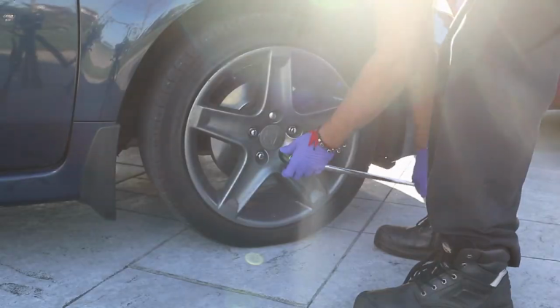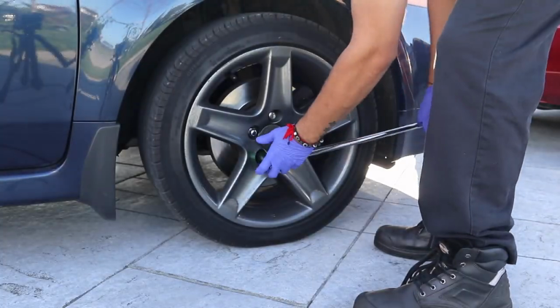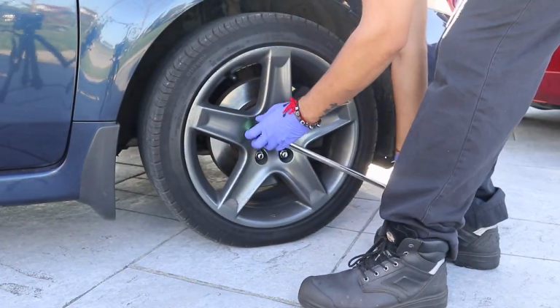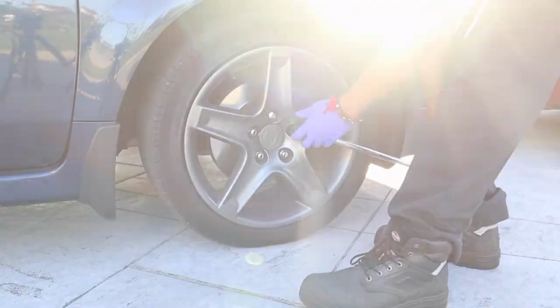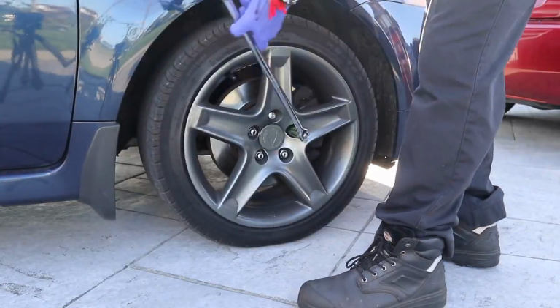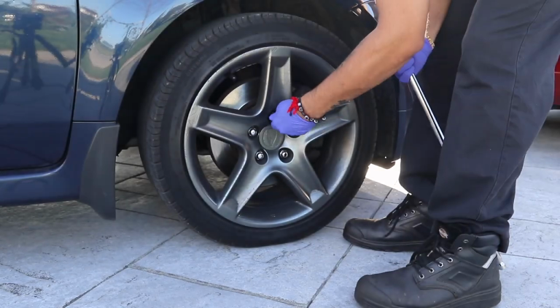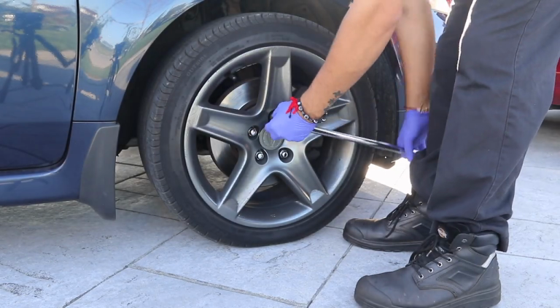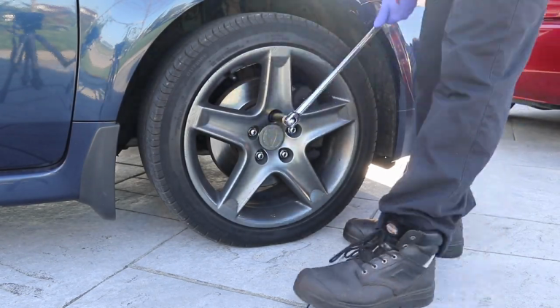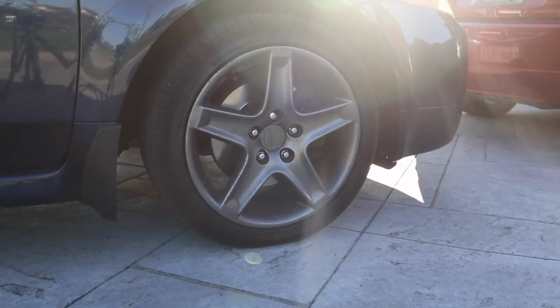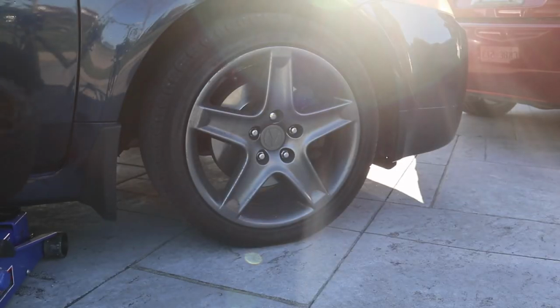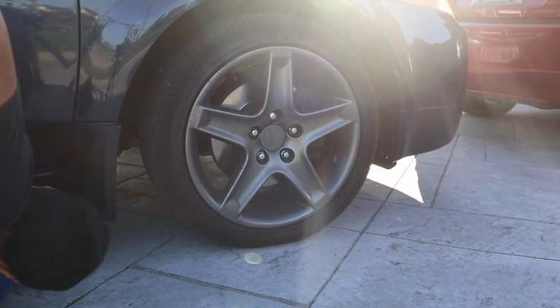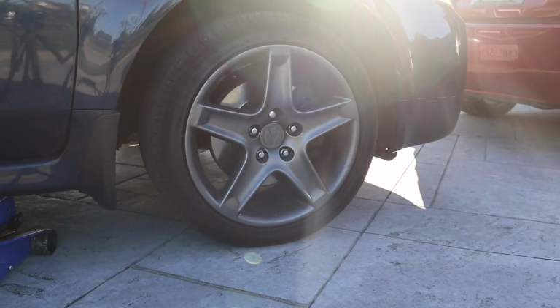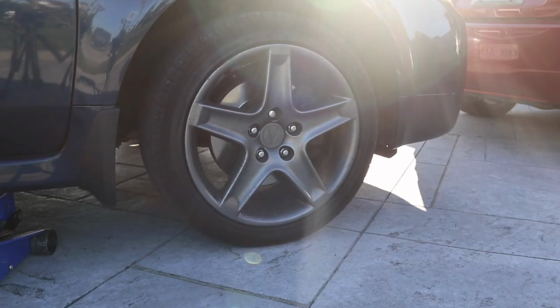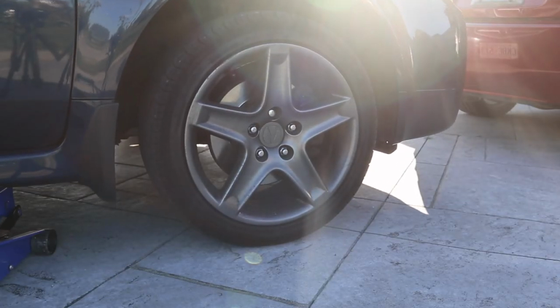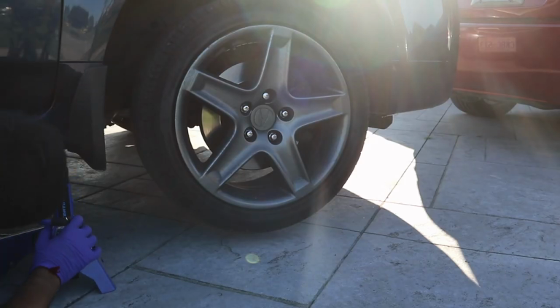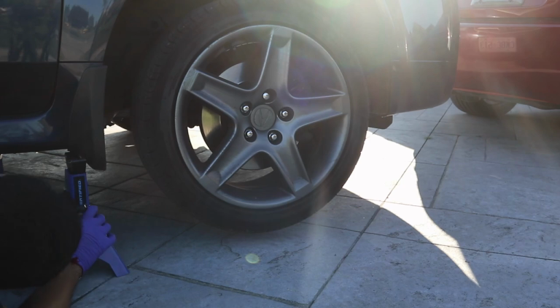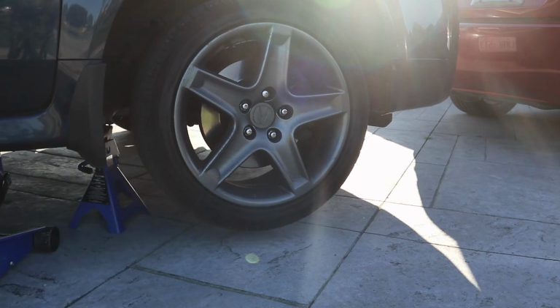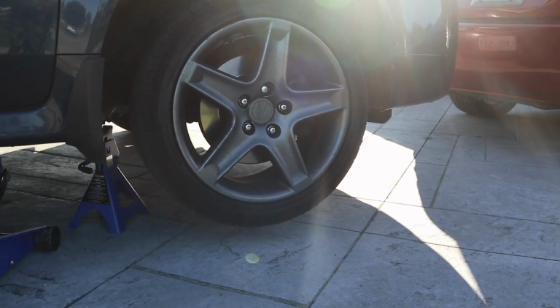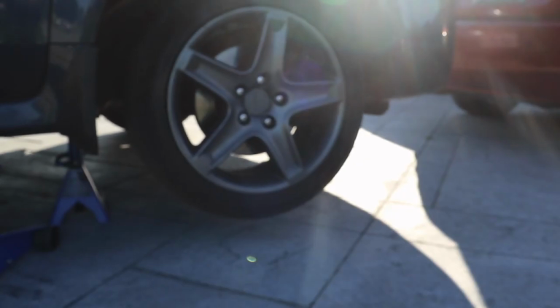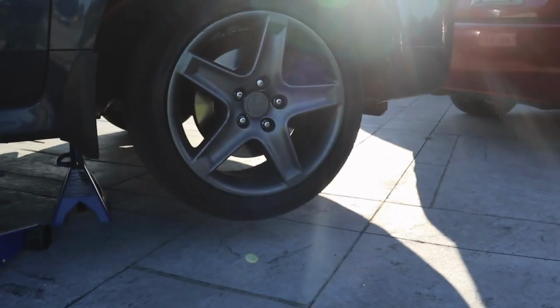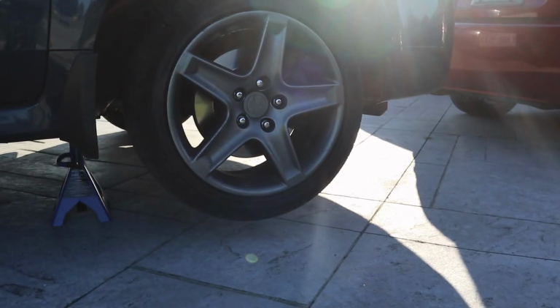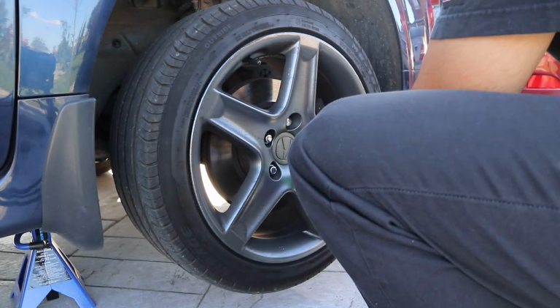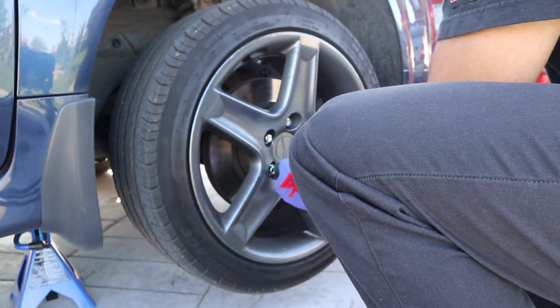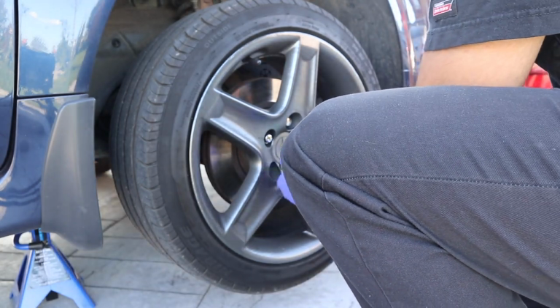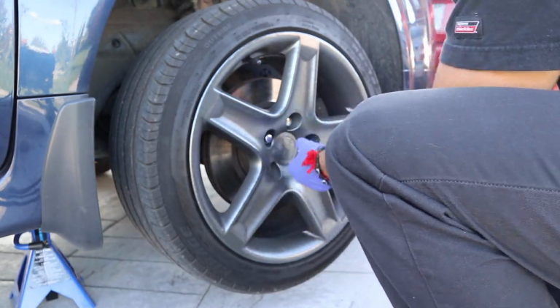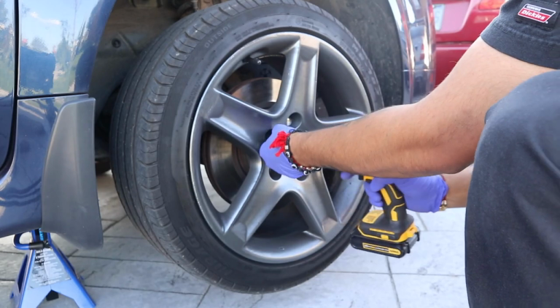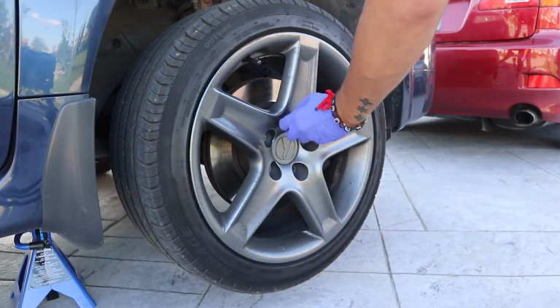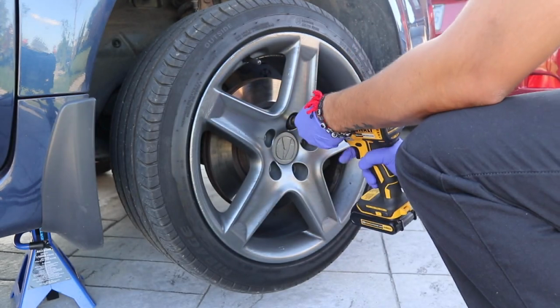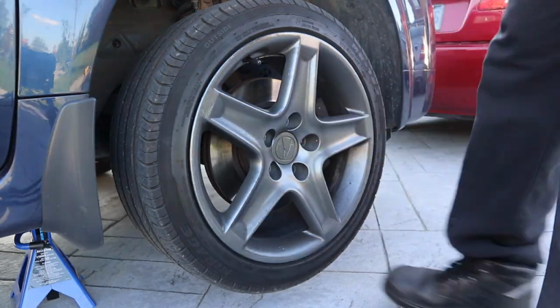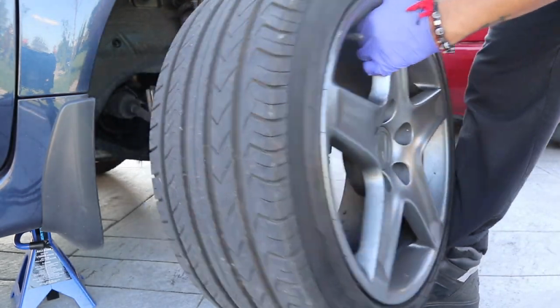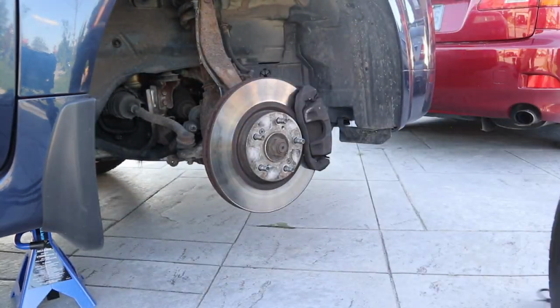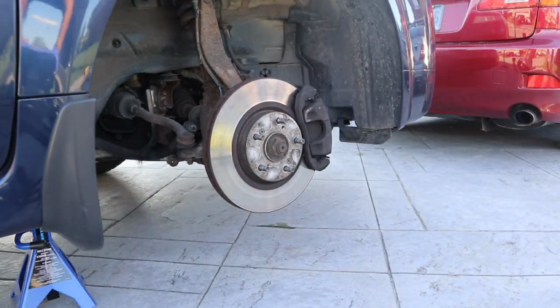First thing I did: I lifted the car up. I used a pump jack, obviously, and put it on a jack stand — don't just leave it on the pump jack. Then I took the wheels off. Once the wheel is off, you have the brake assembly right there.